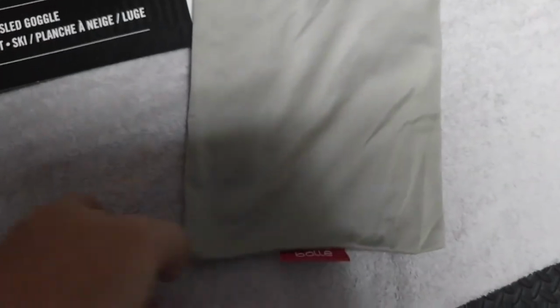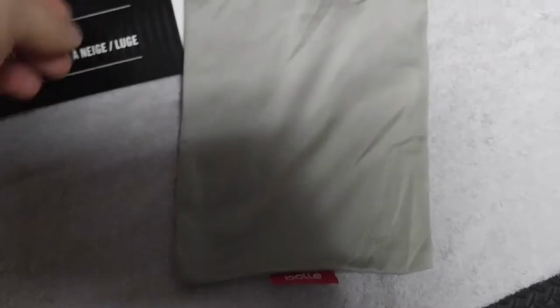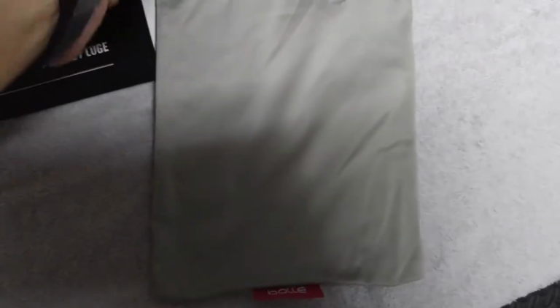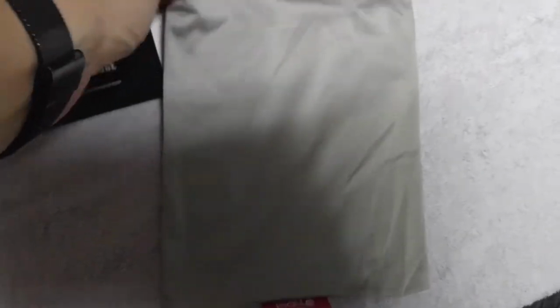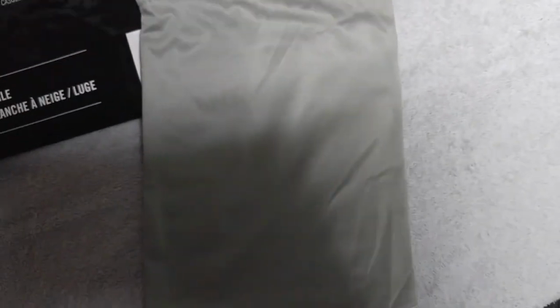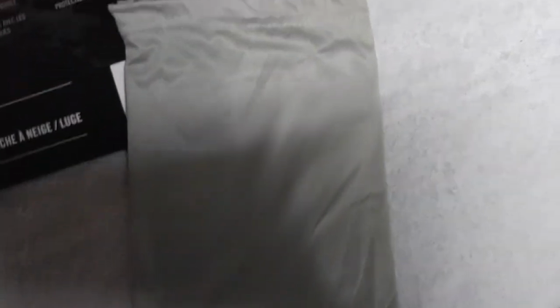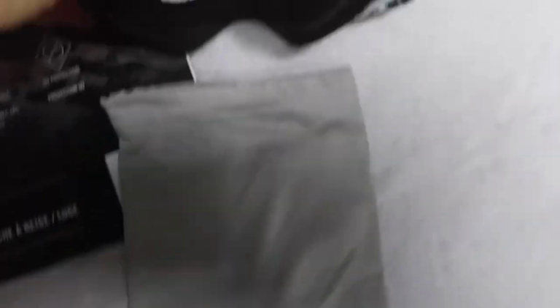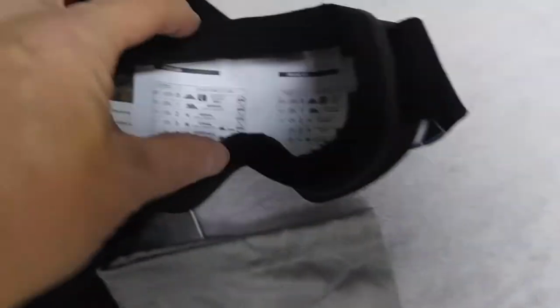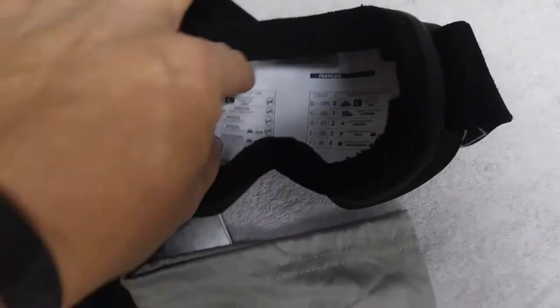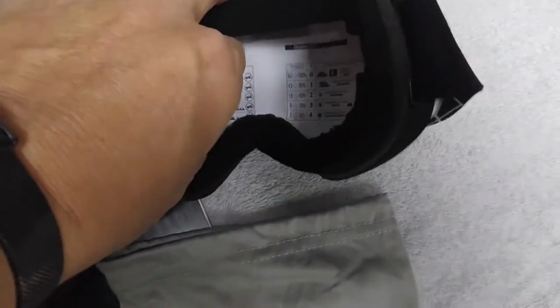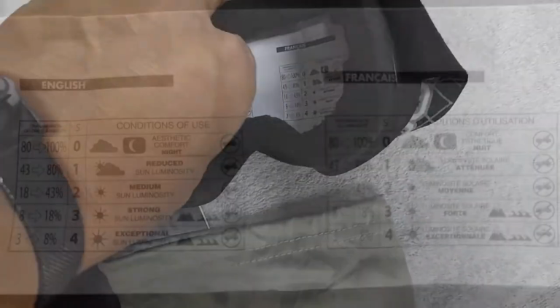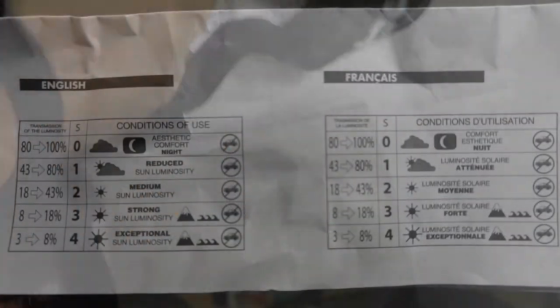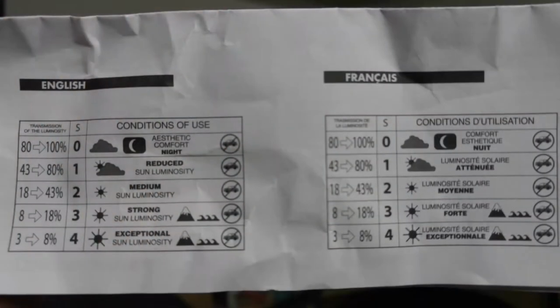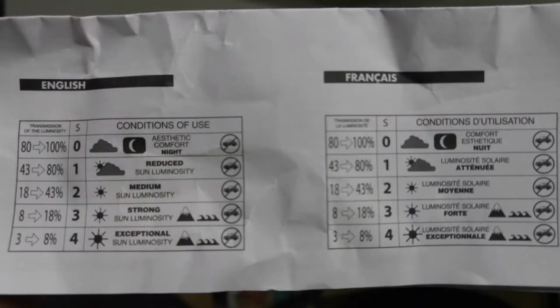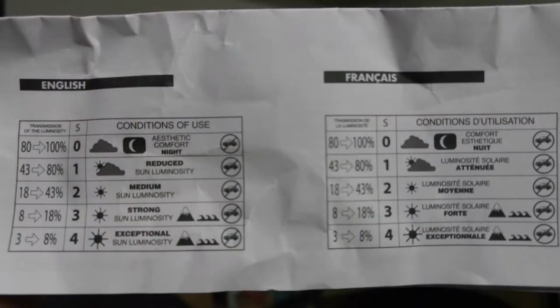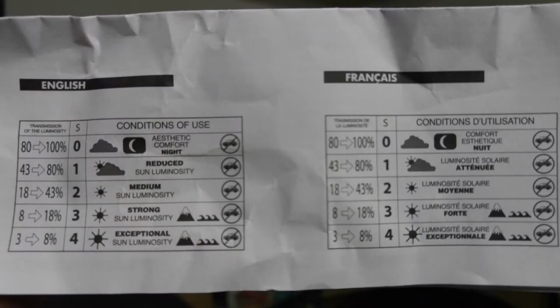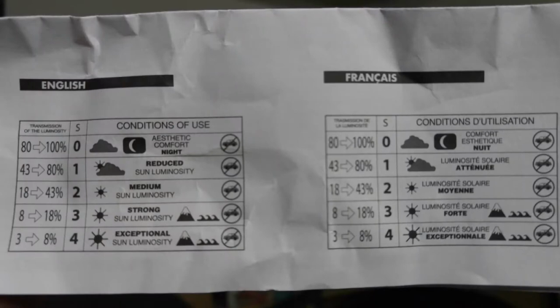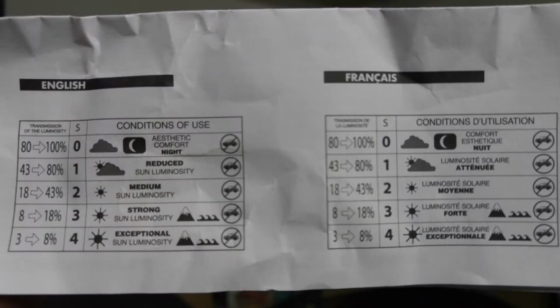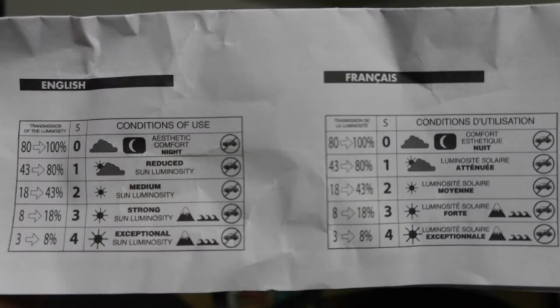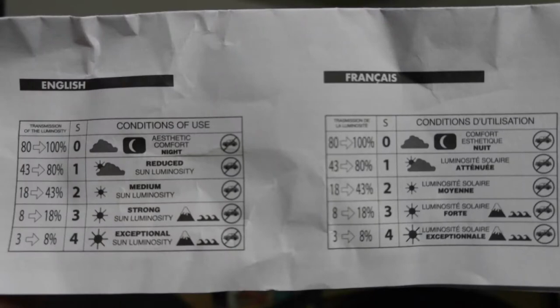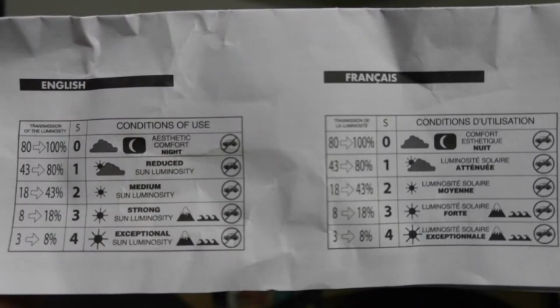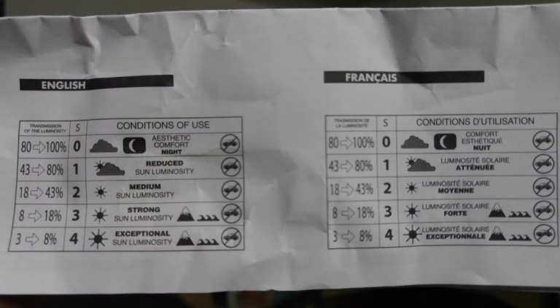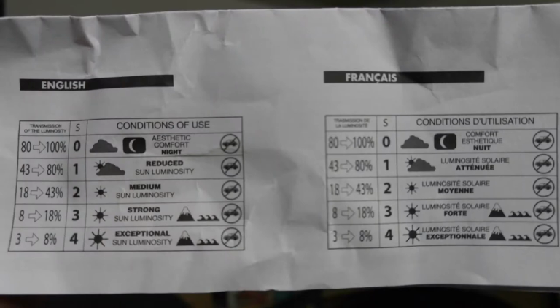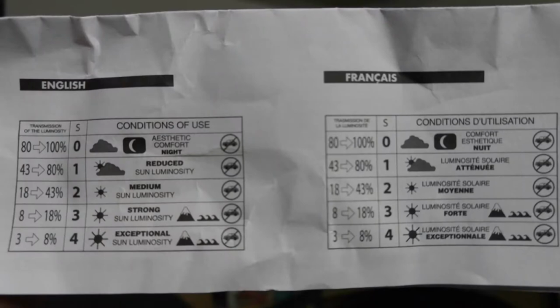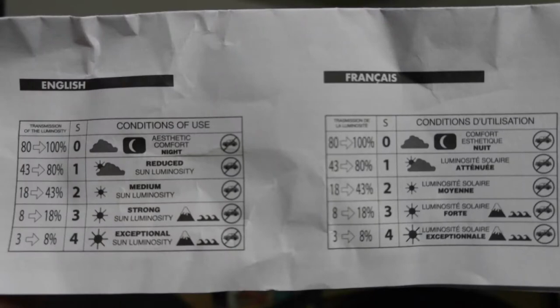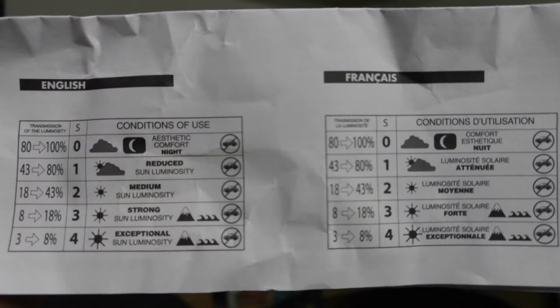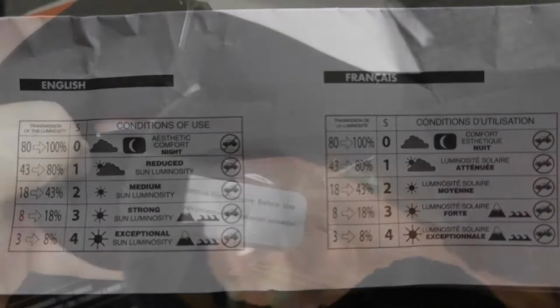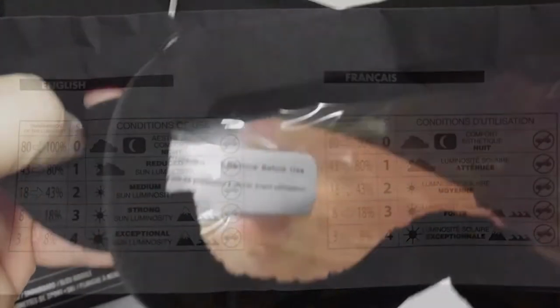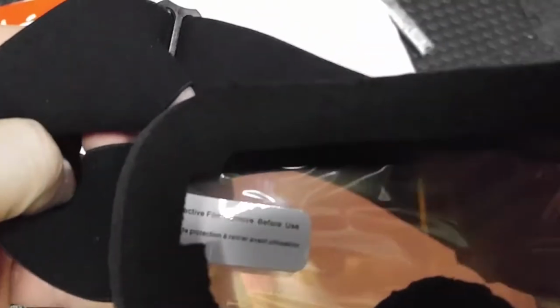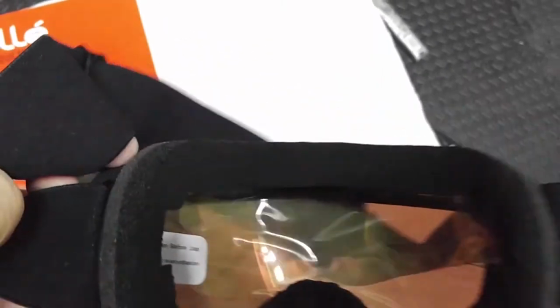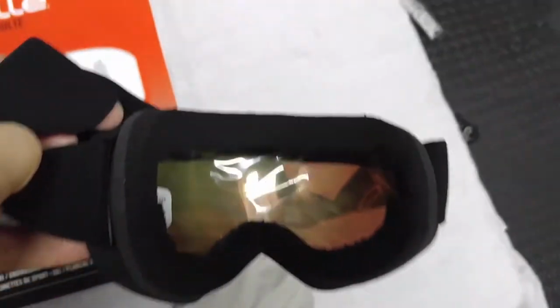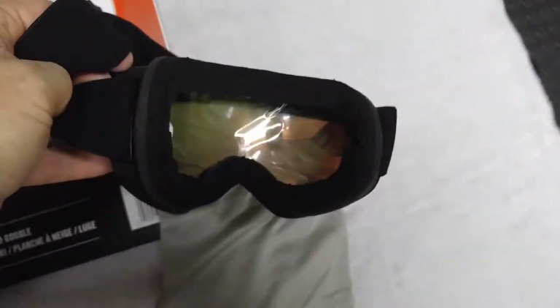The bag has the Bollé name on it so you can cinch them up. And there's a little instruction on the inside that says to remove the protective film before use.